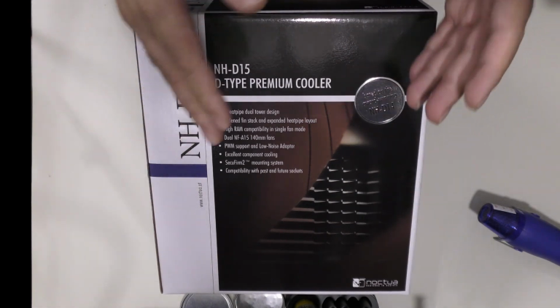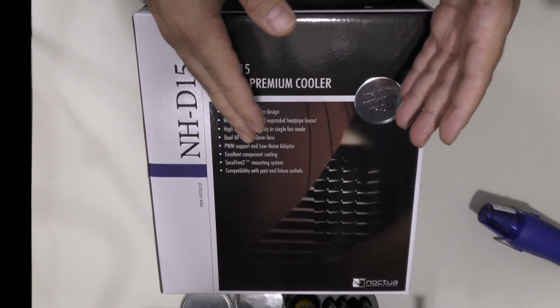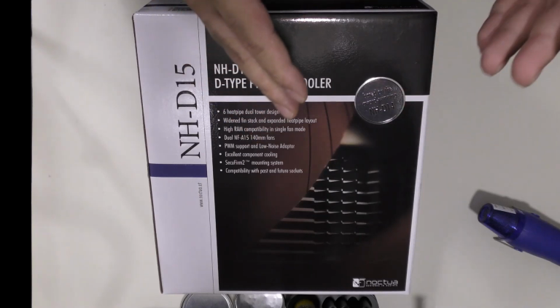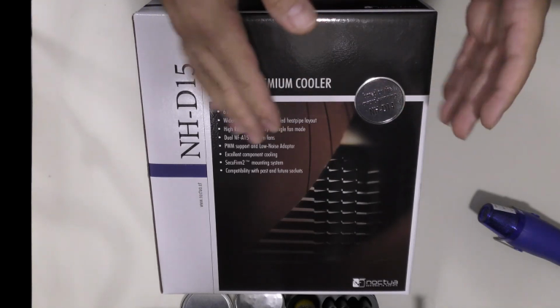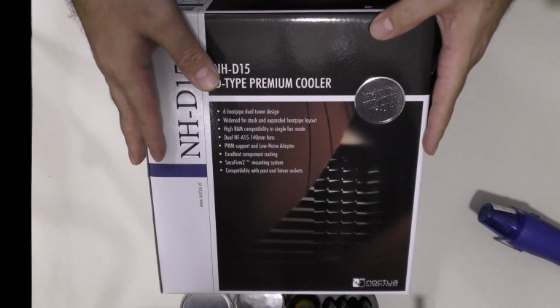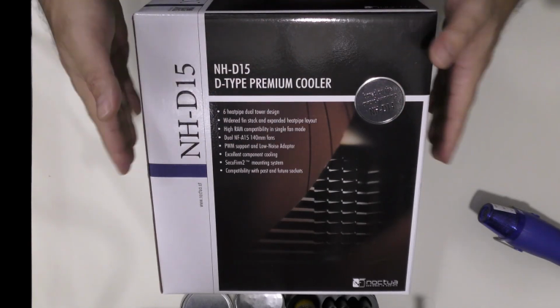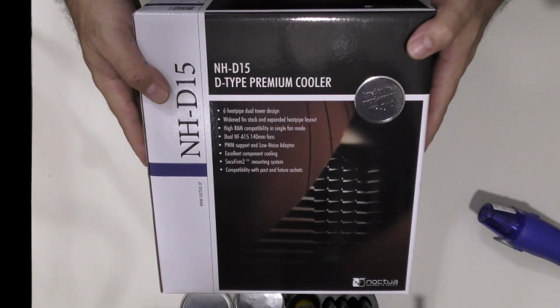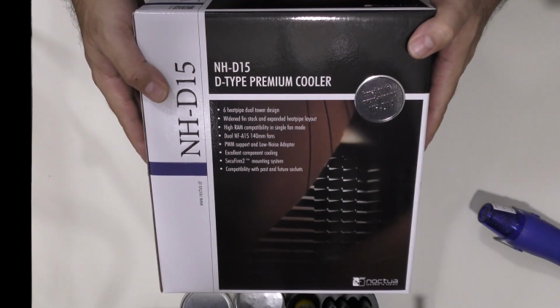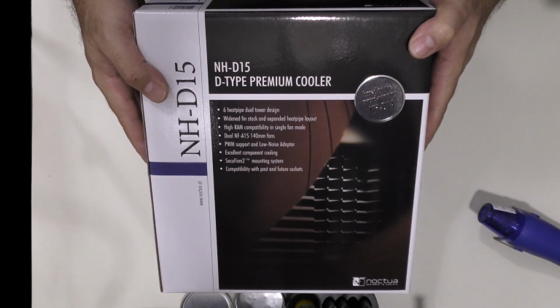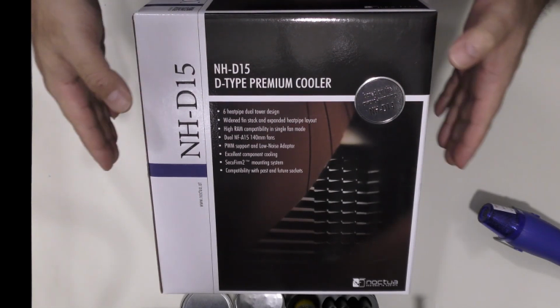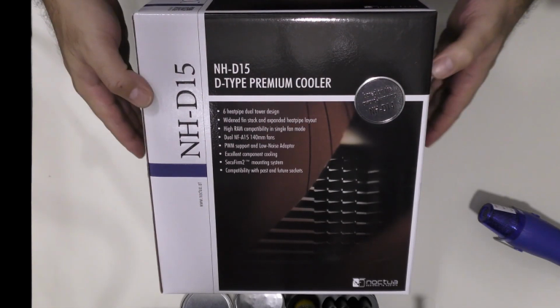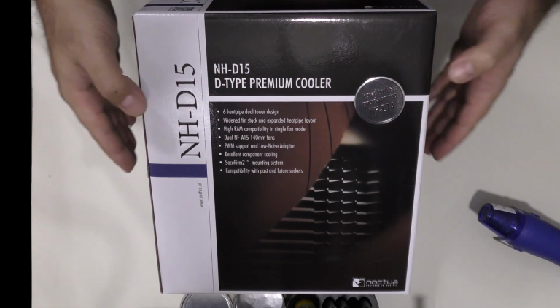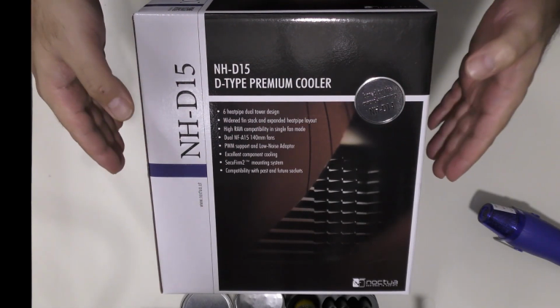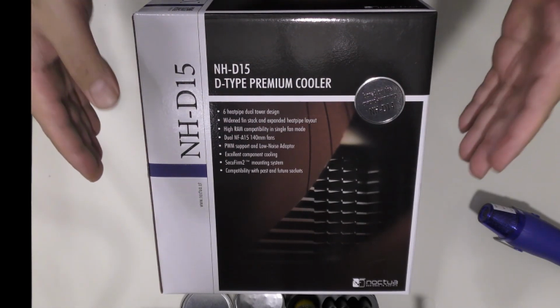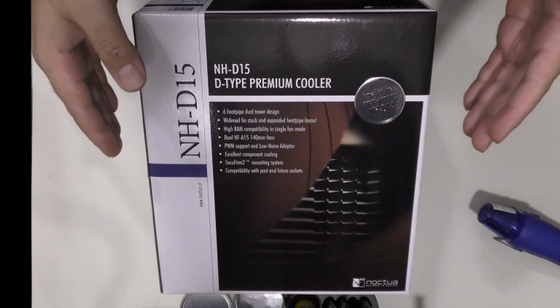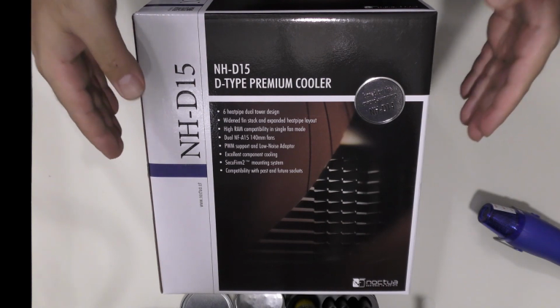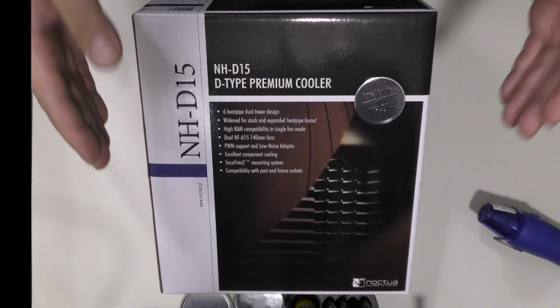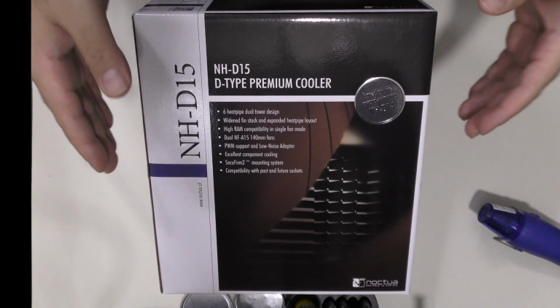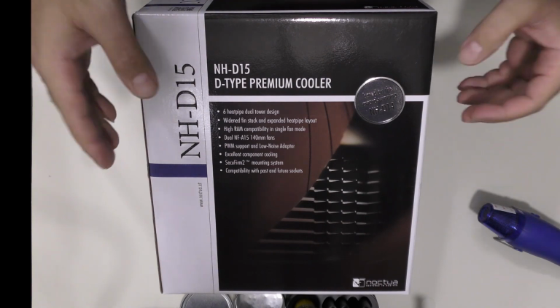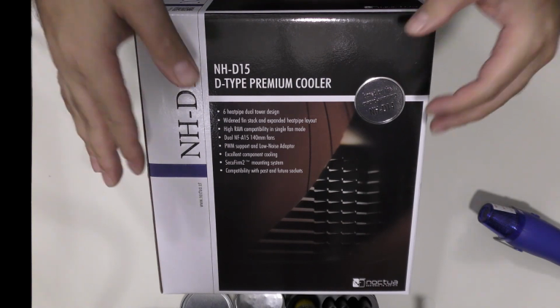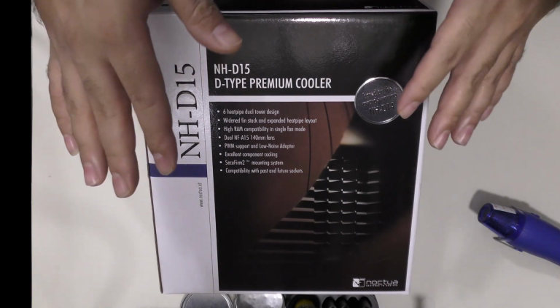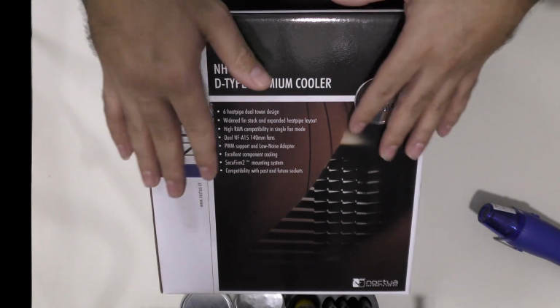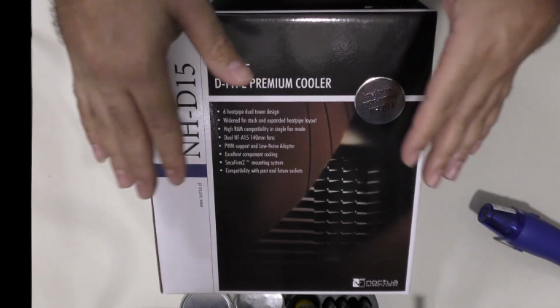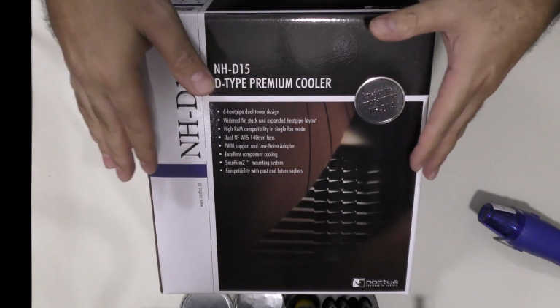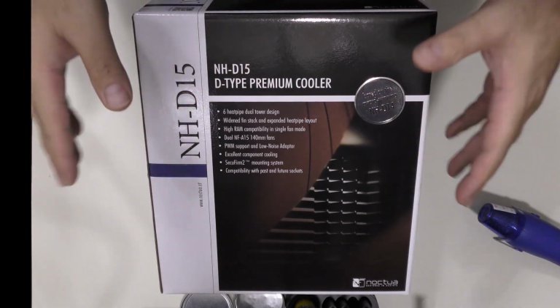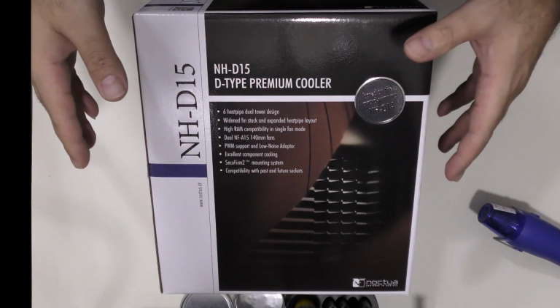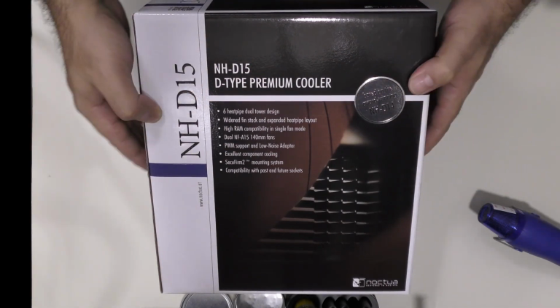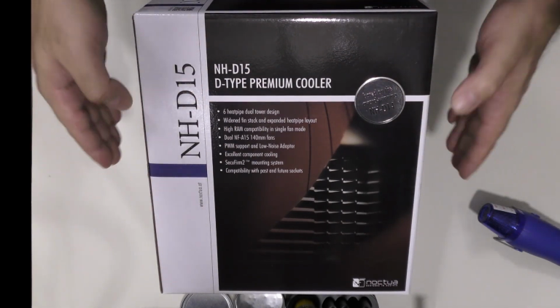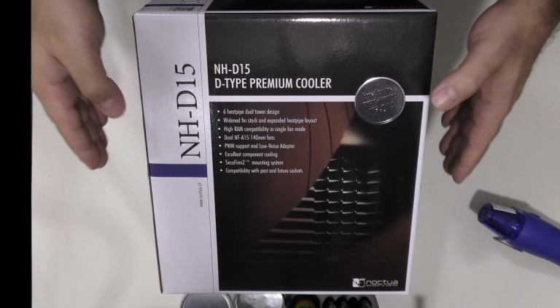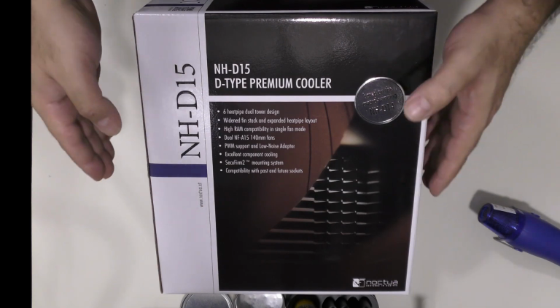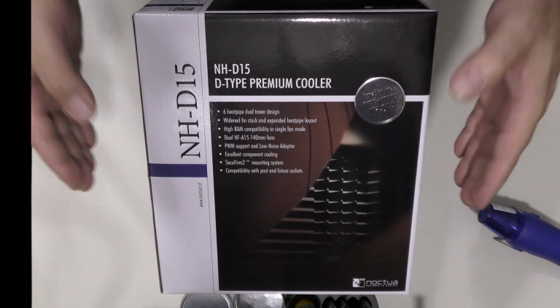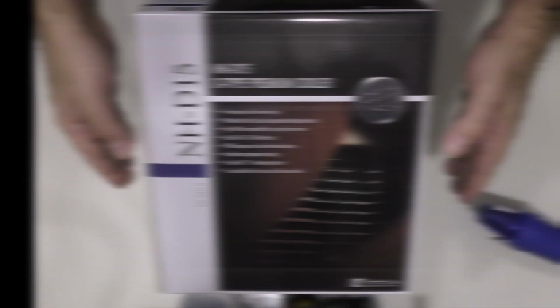For those of you who do not know what this is, this is a dual heatsink with dual fan that helps keep the CPU — aka the brain of the computer — cool at all times. Alright guys, so let's get started.